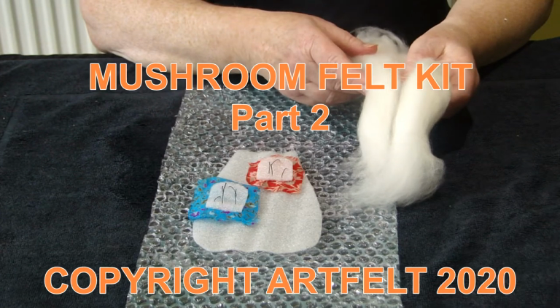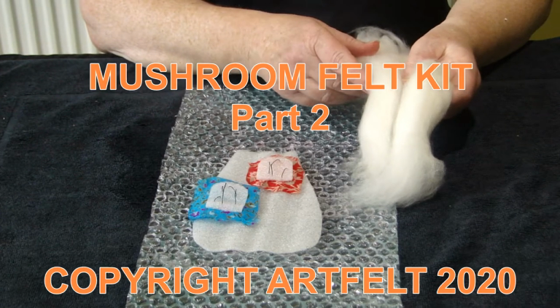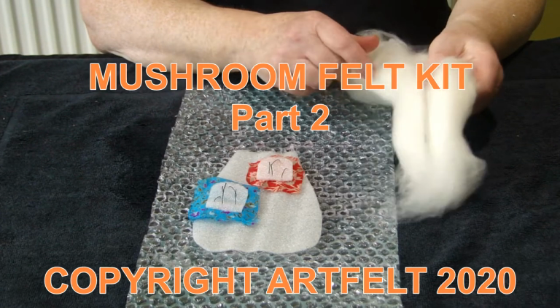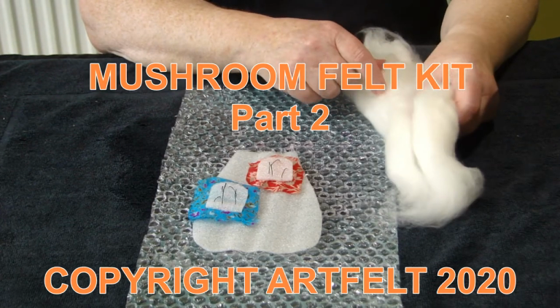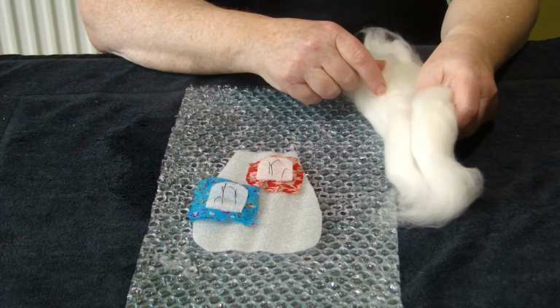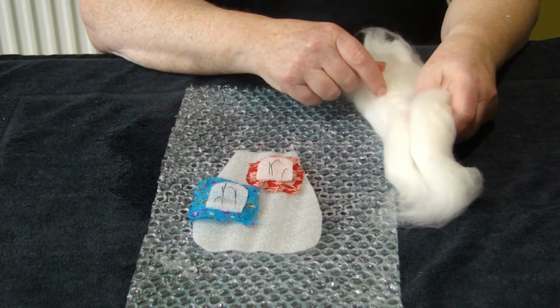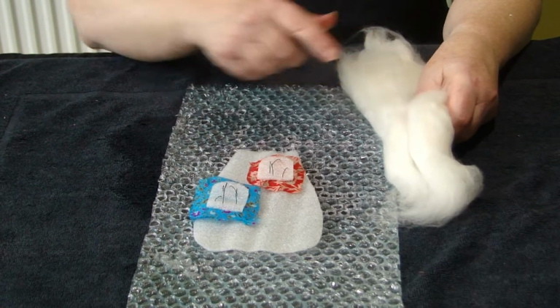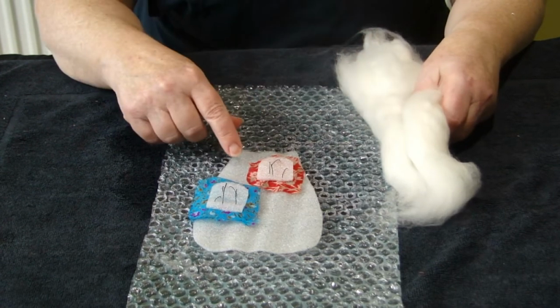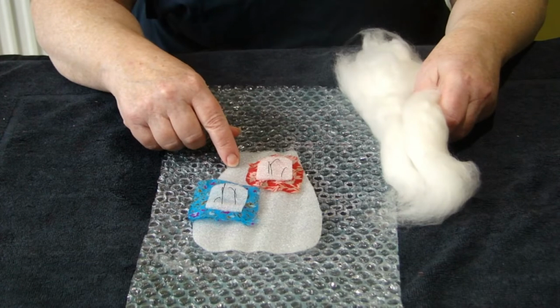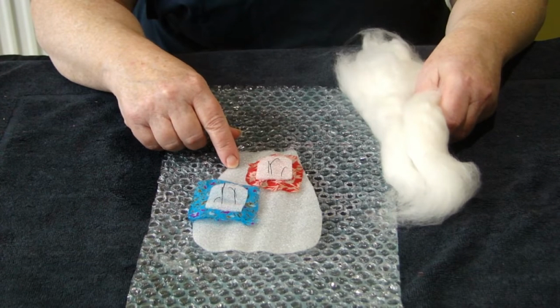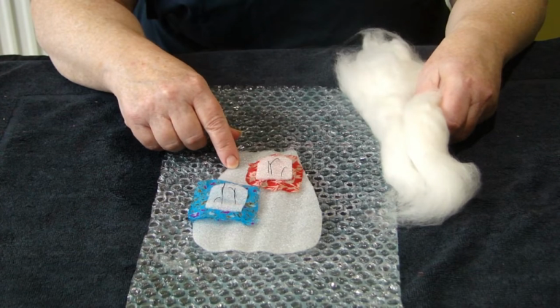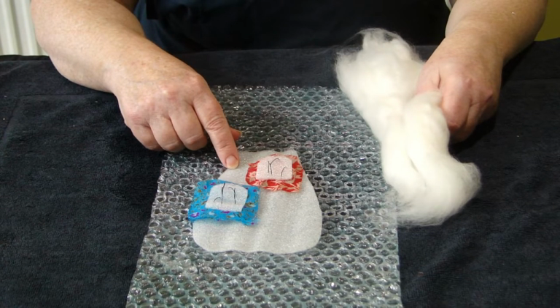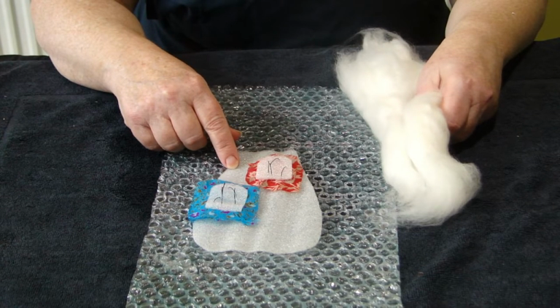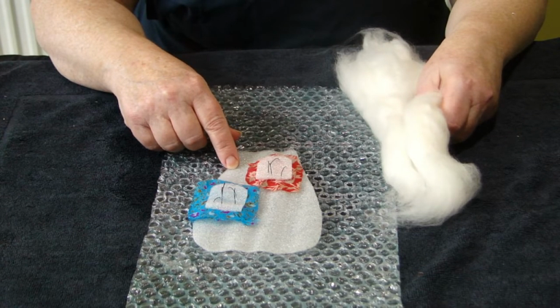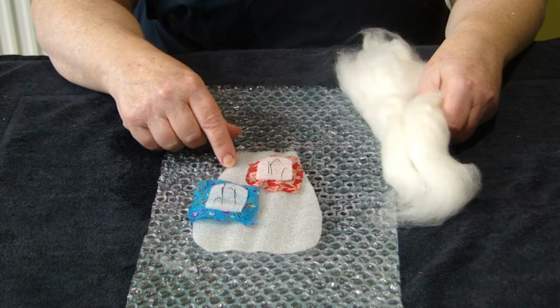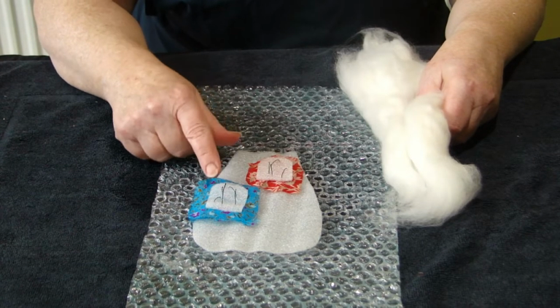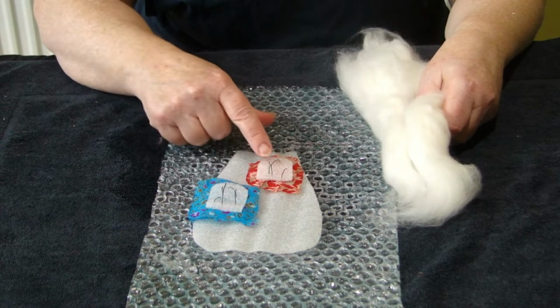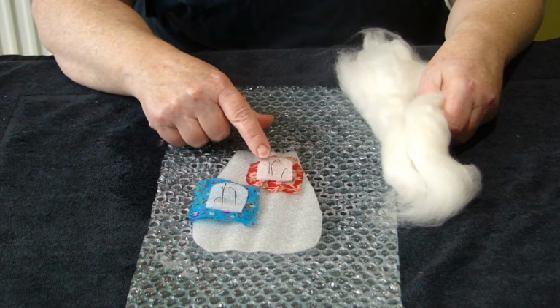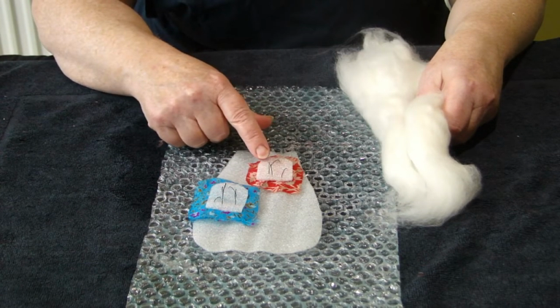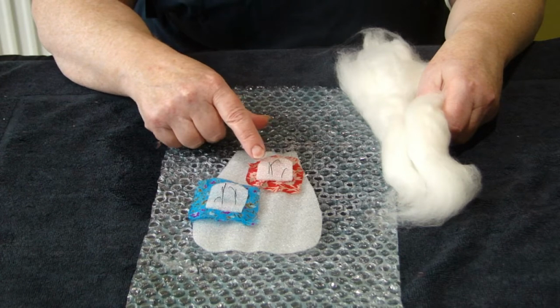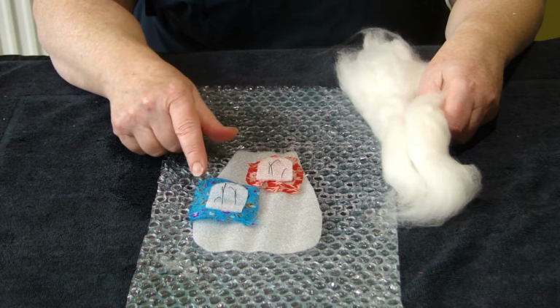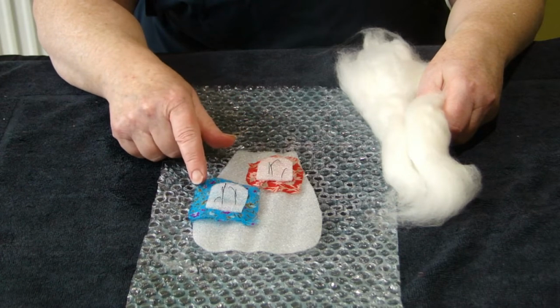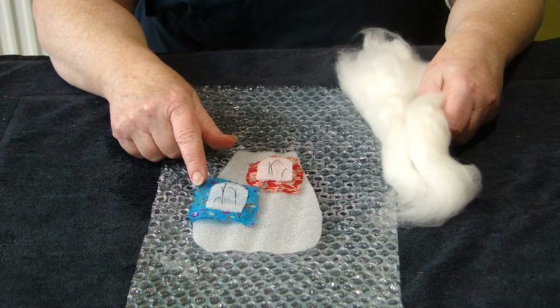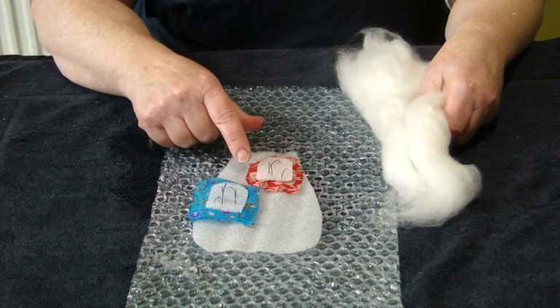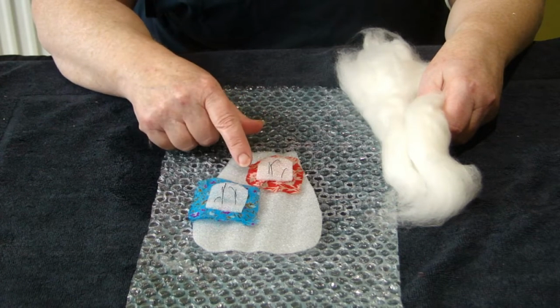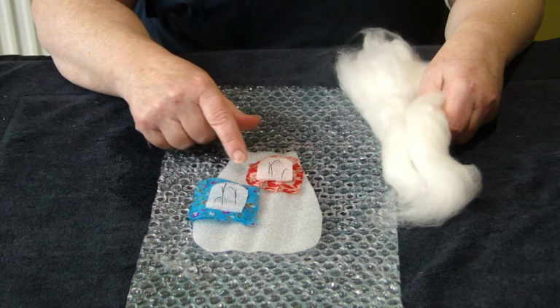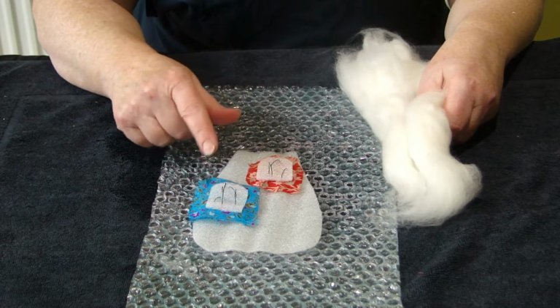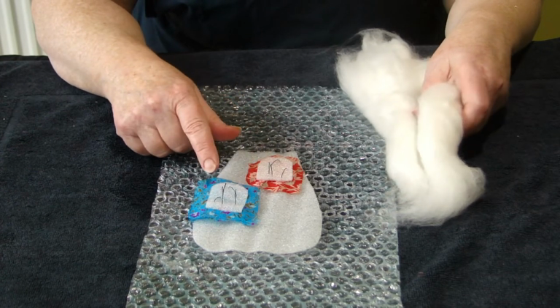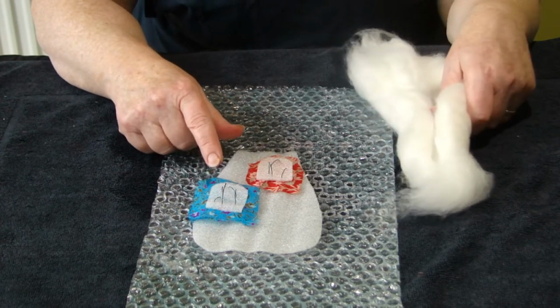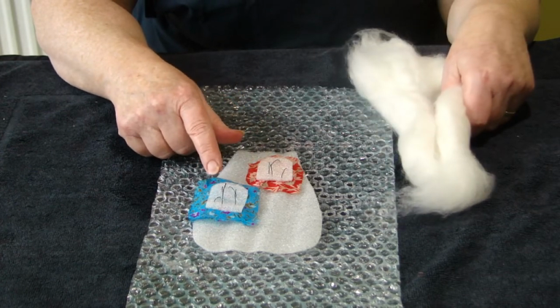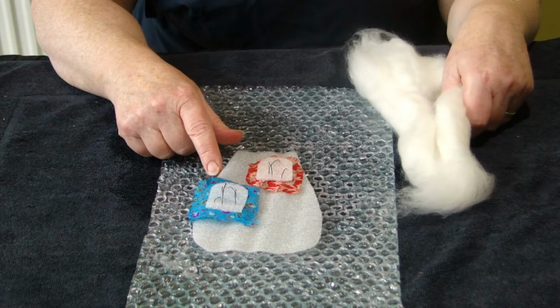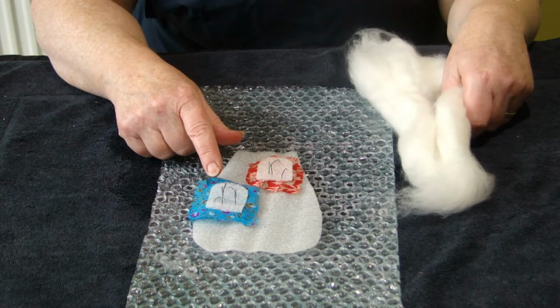Right, now we're going to start the stalk. I've cut out the resist from using the template. I've also cut out two windows and basted on the silk. This is really important: place them upside down.